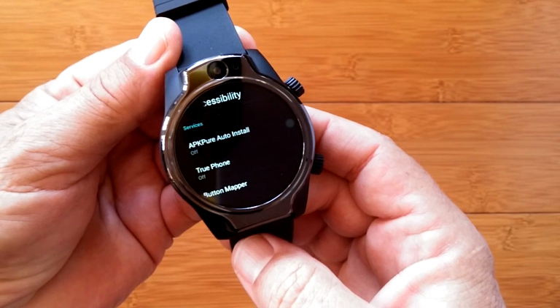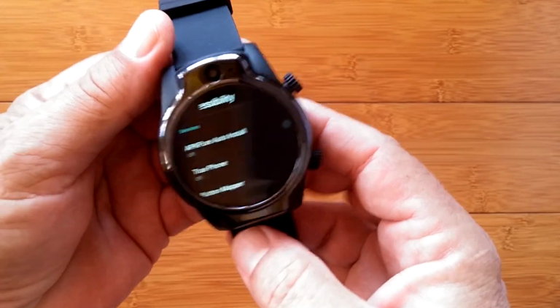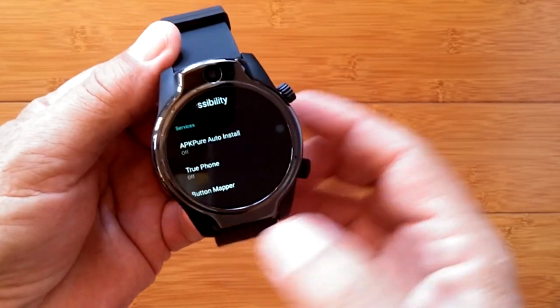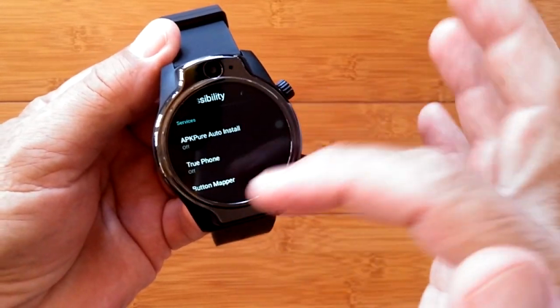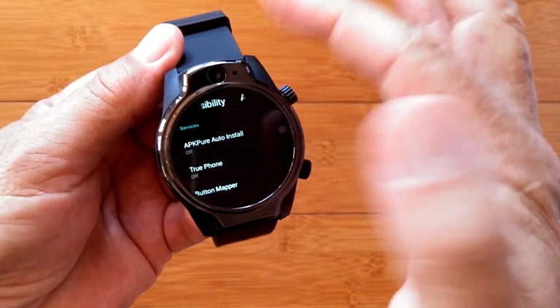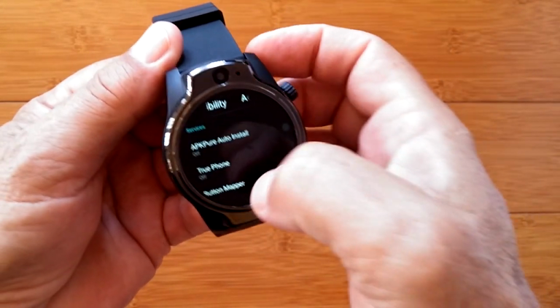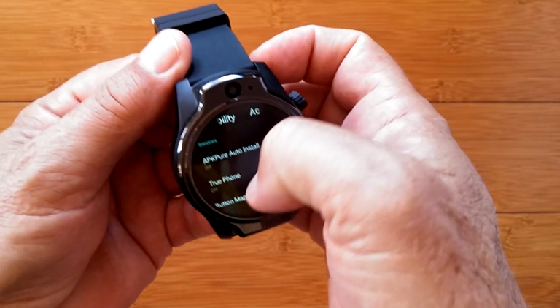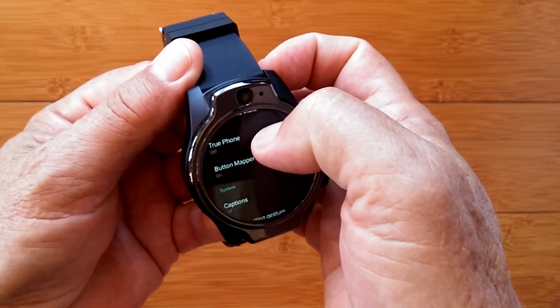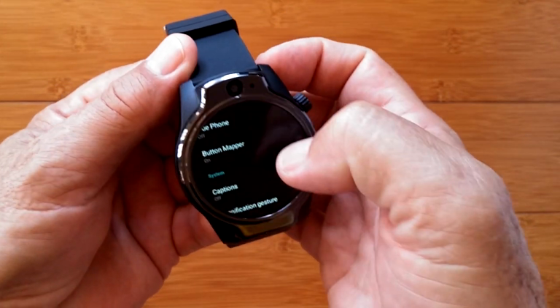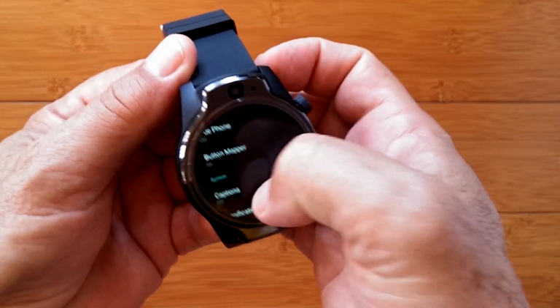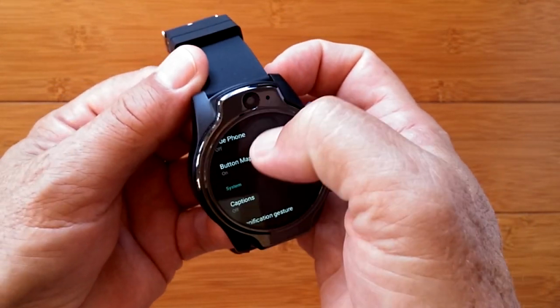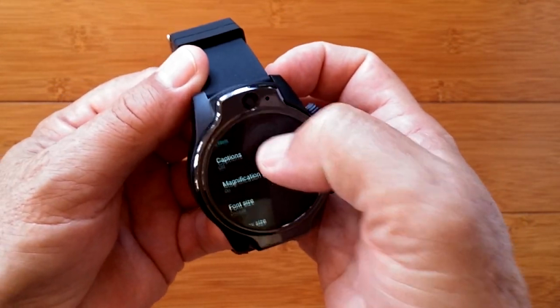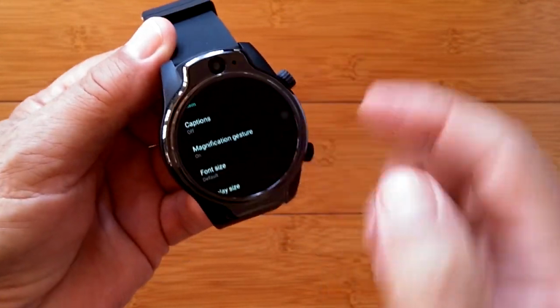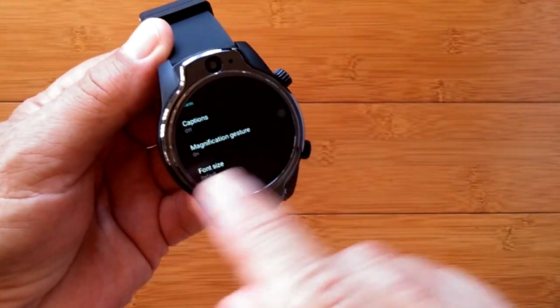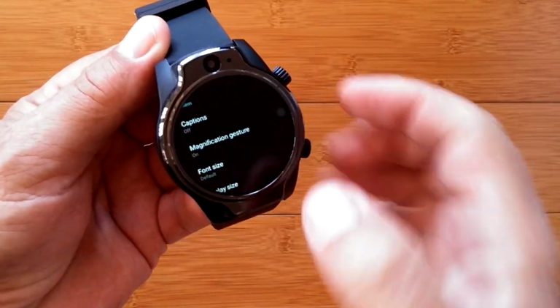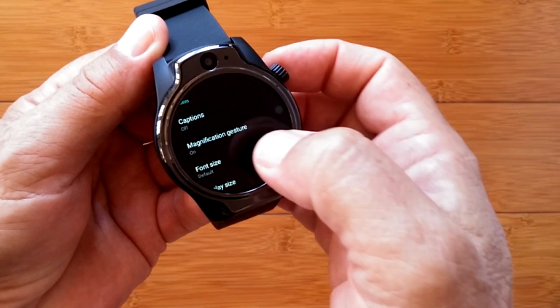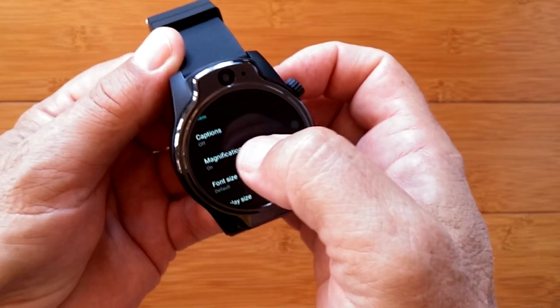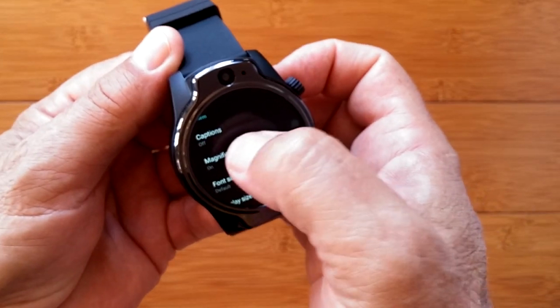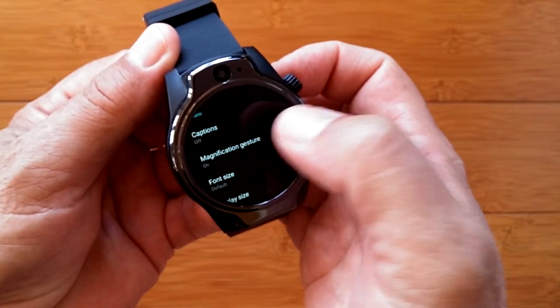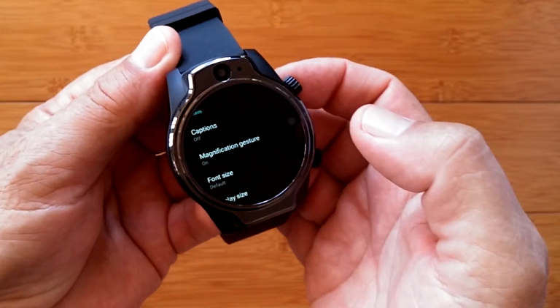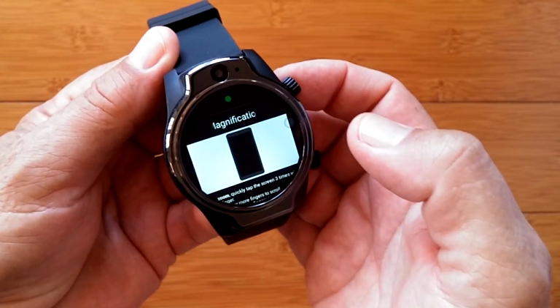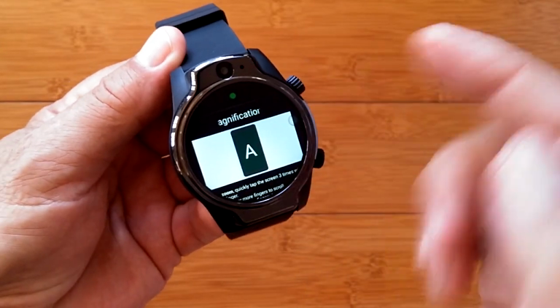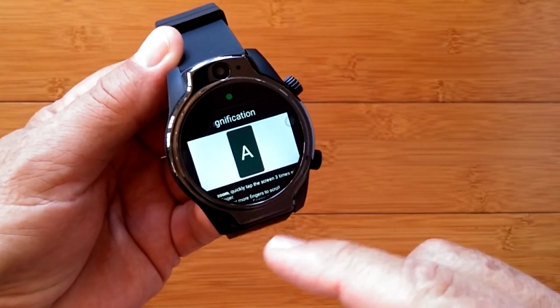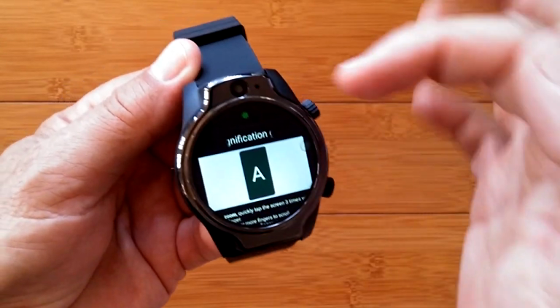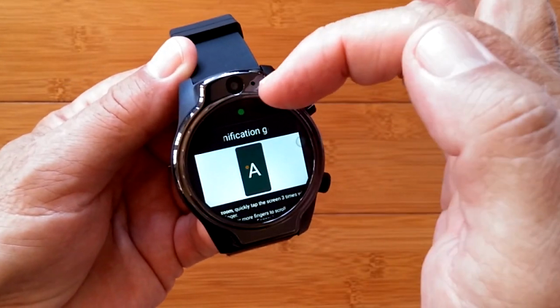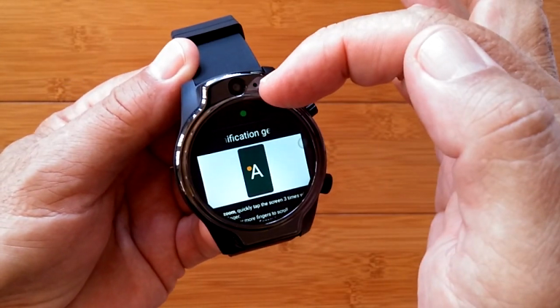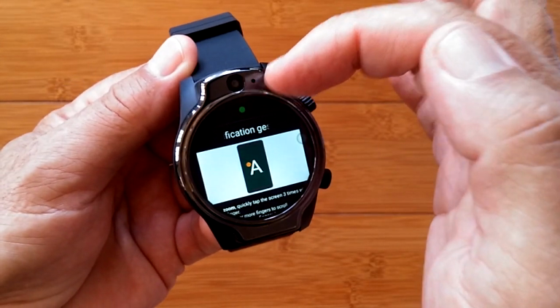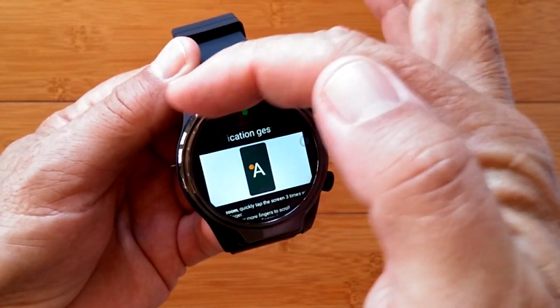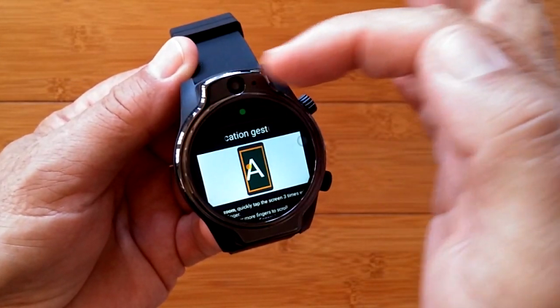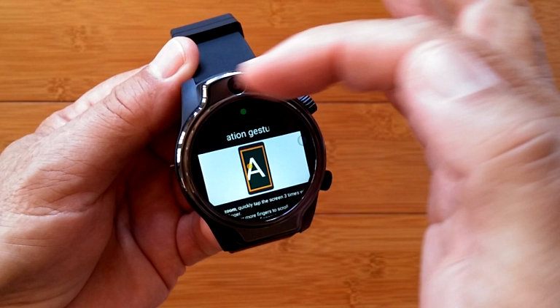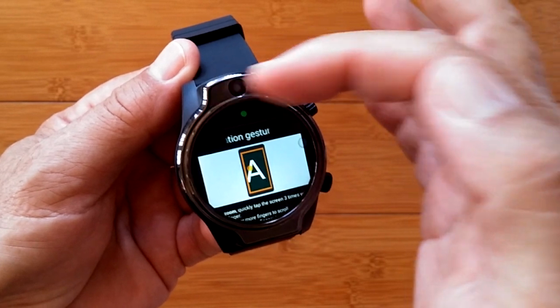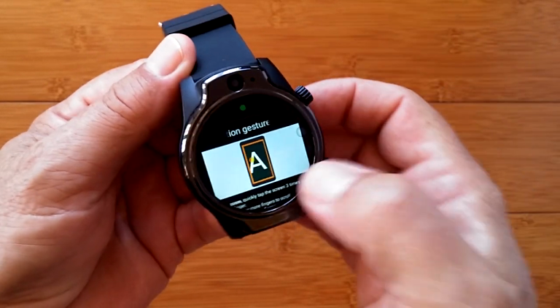And here we are. All kinds of different things you can adjust in here. The one we're looking for is called magnification gesture. Press it — it's toggled on. You can turn it on and off up here.